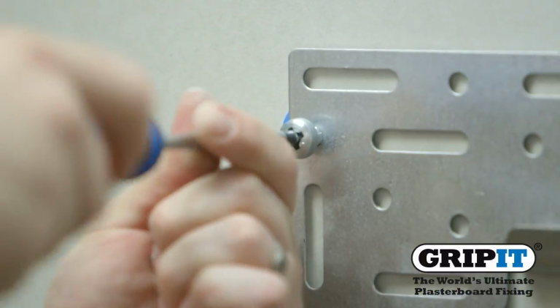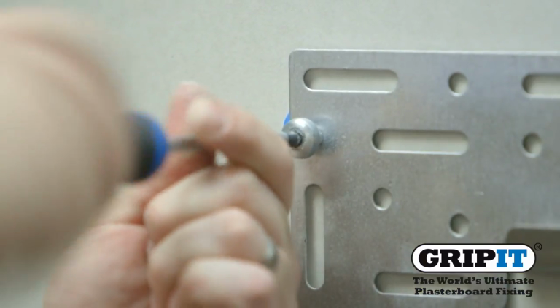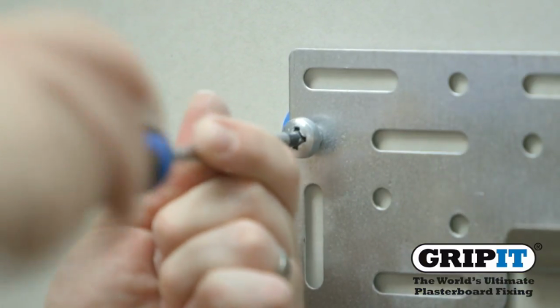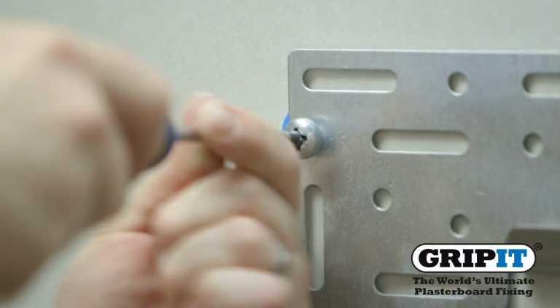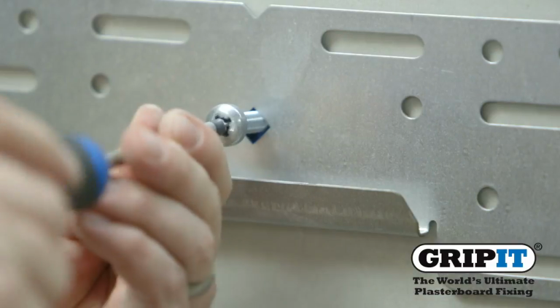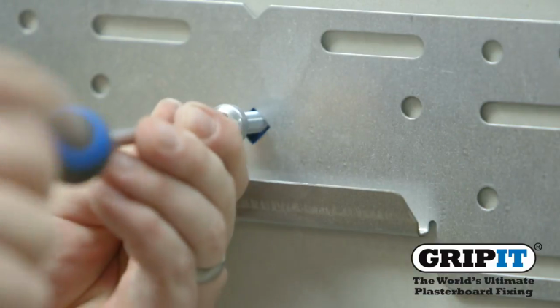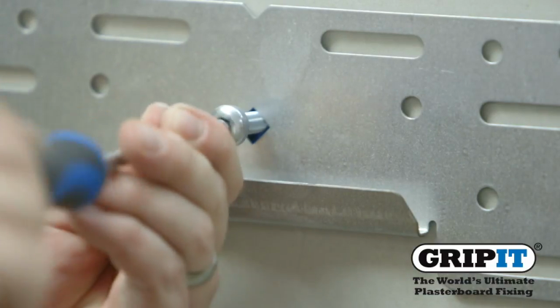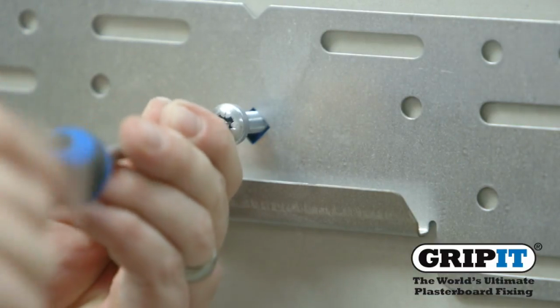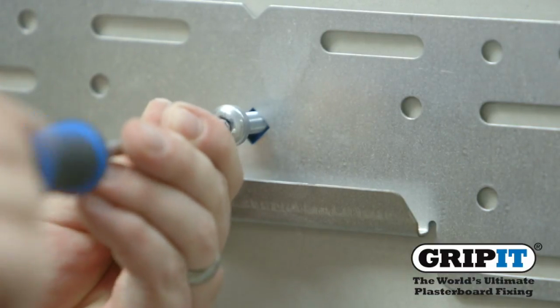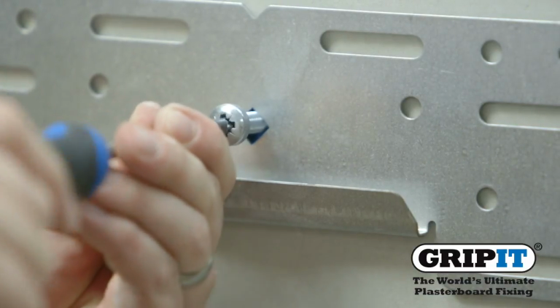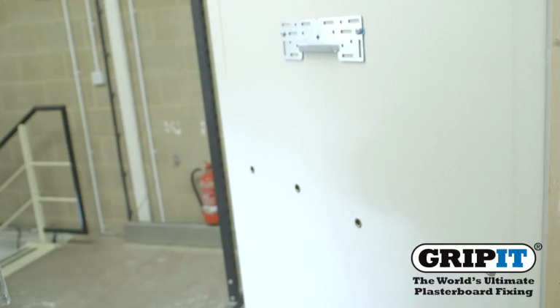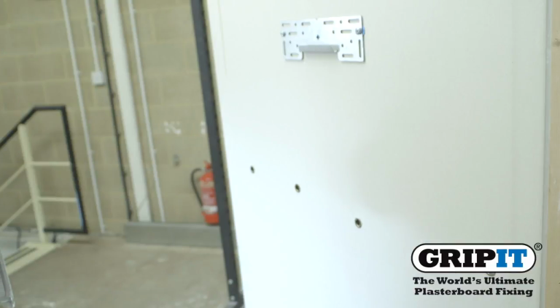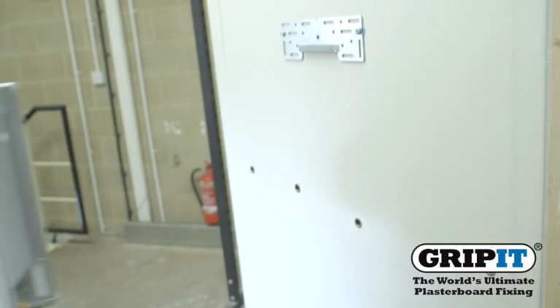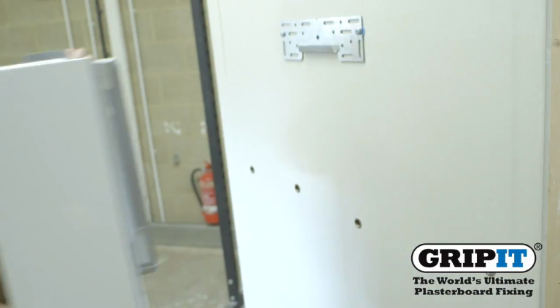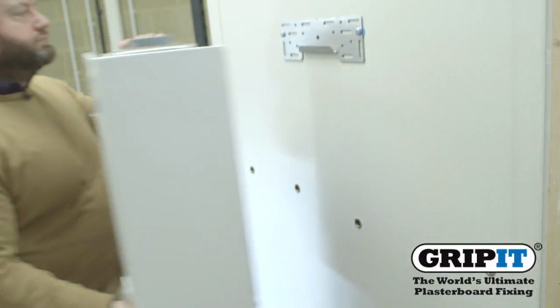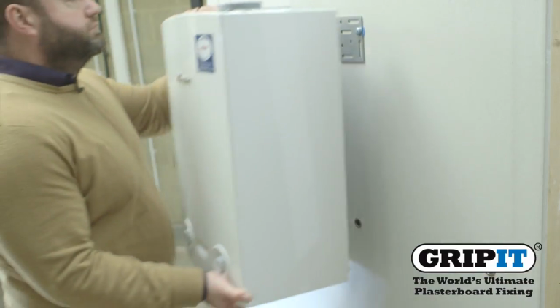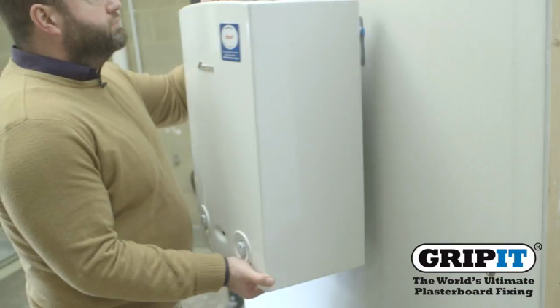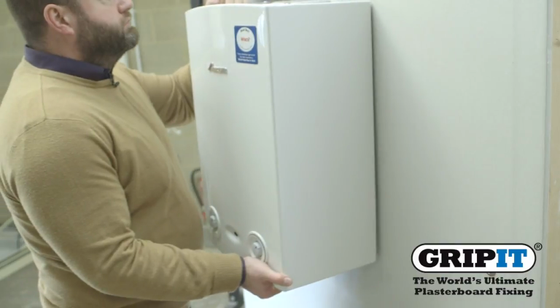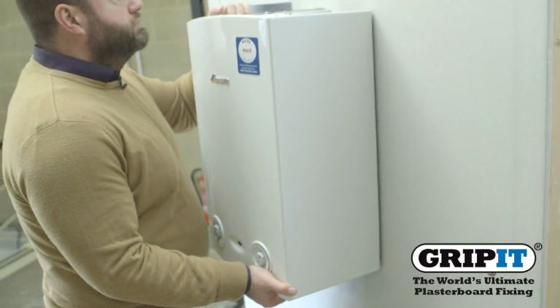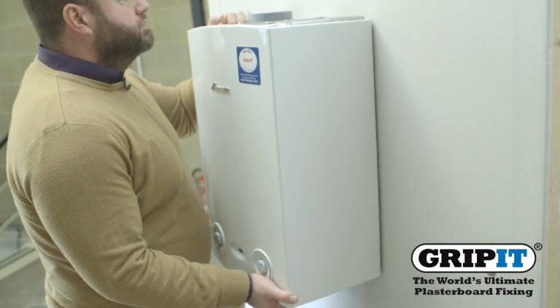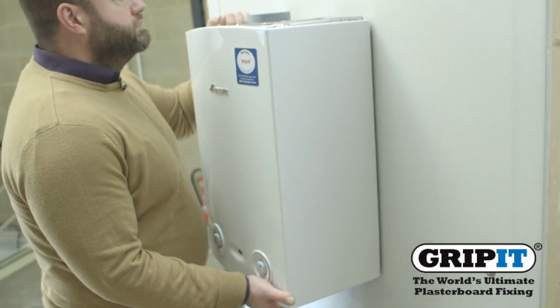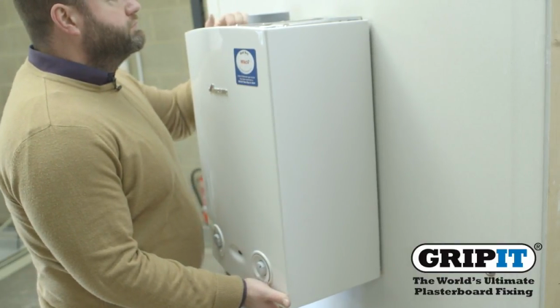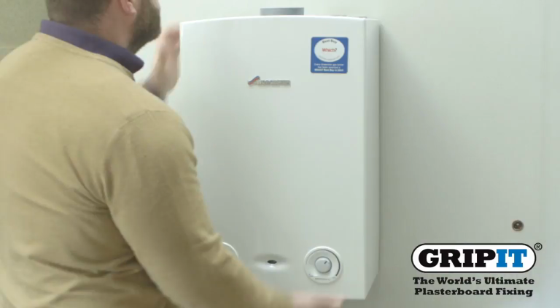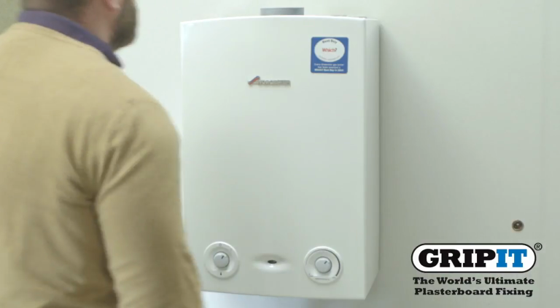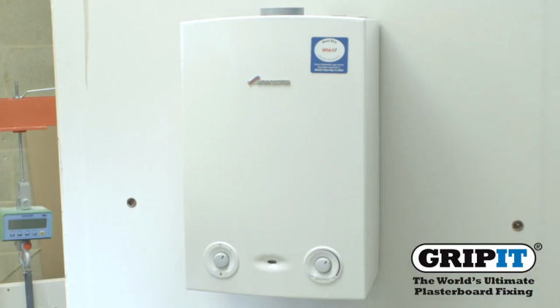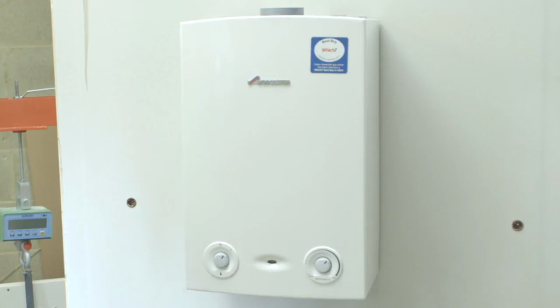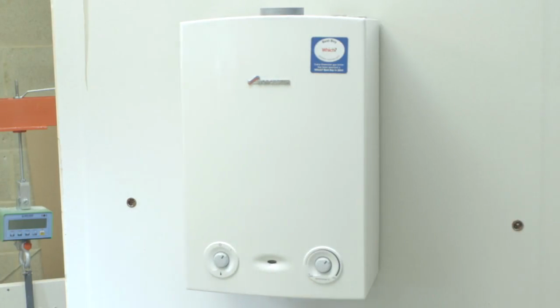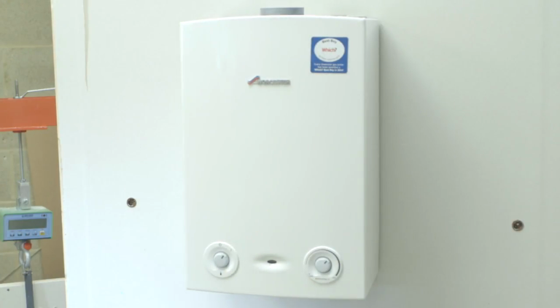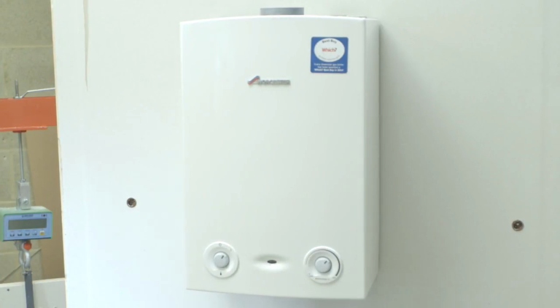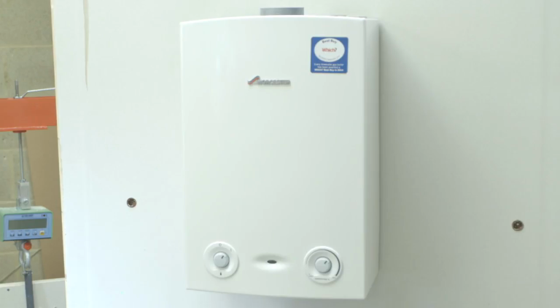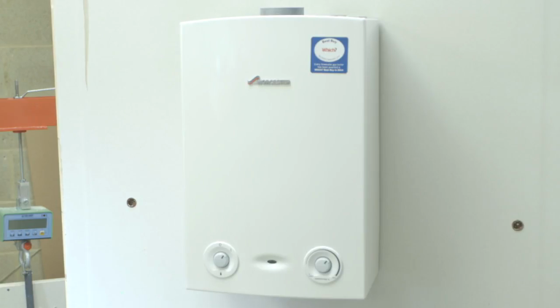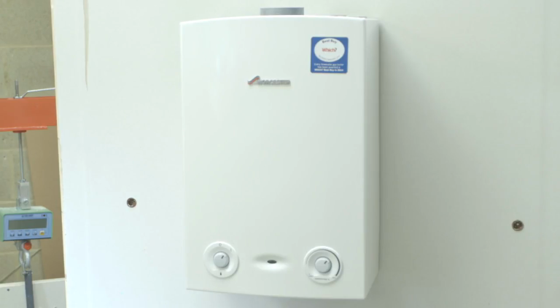Fix your bracket using the bolts or screws provided and make sure it's firmly attached to the wall. Carefully lift the boiler into place. And there you have it, a perfectly secure boiler to warm up even the coldest of days.